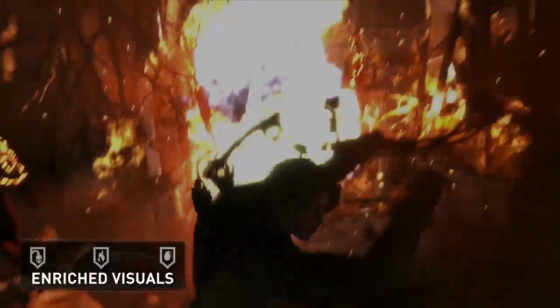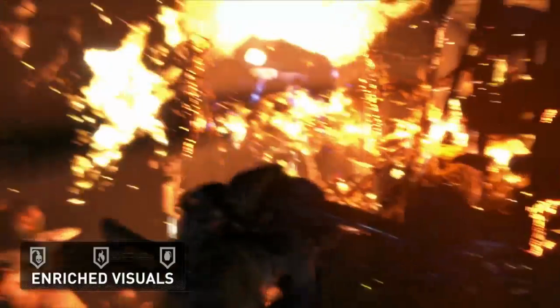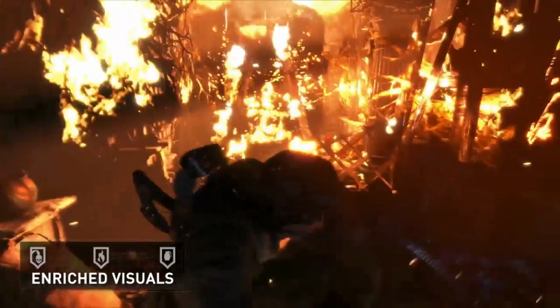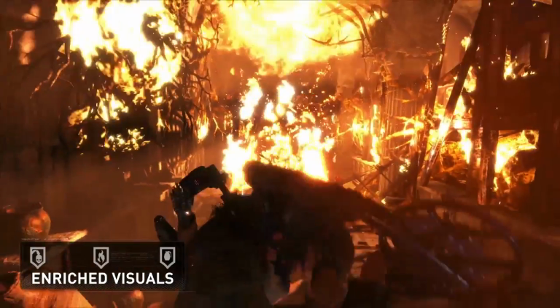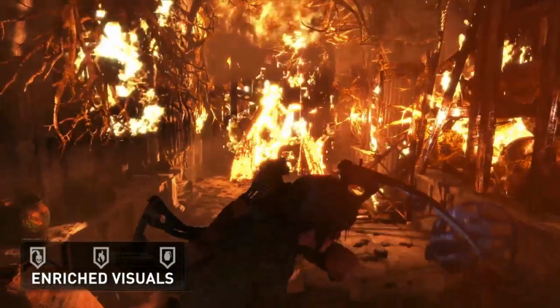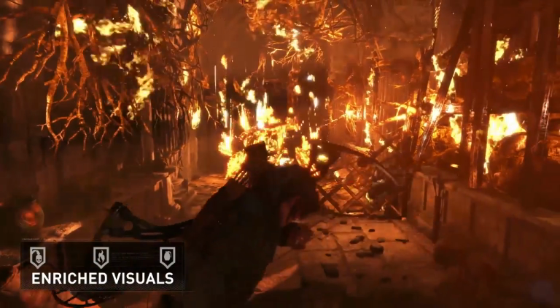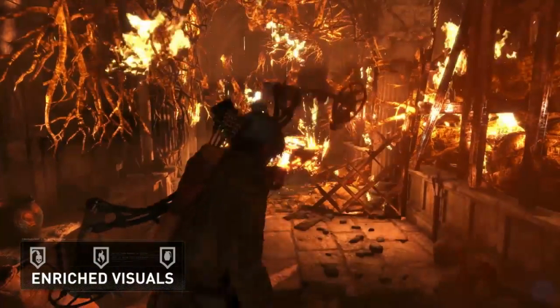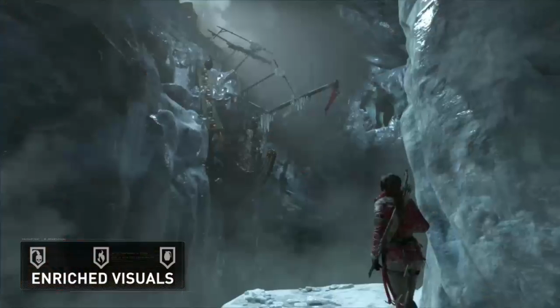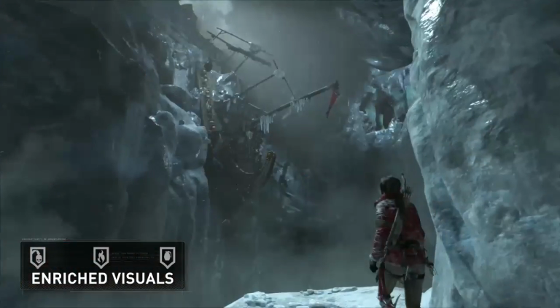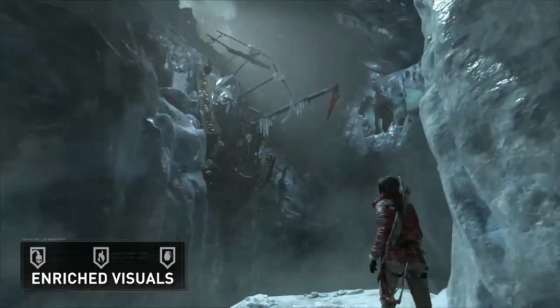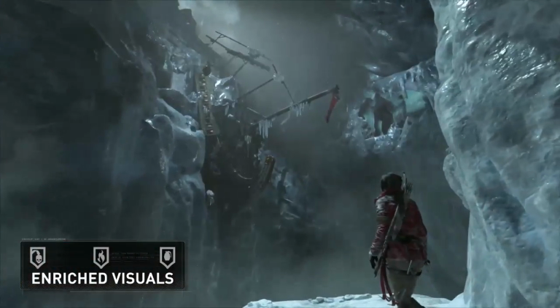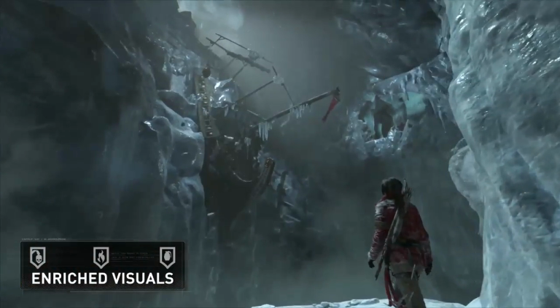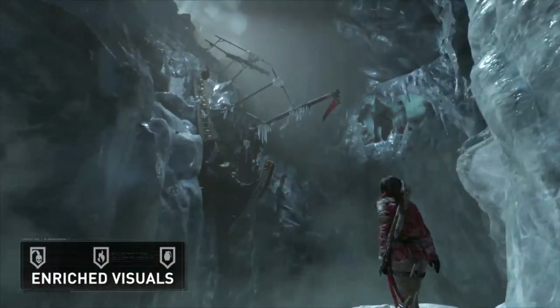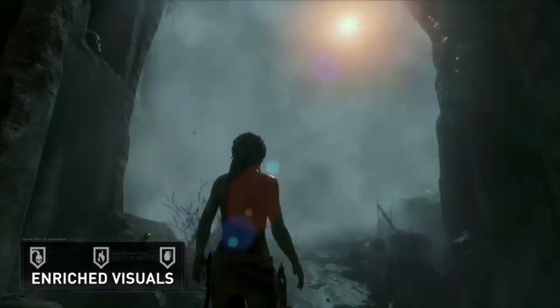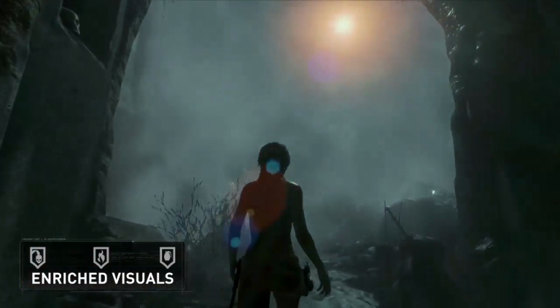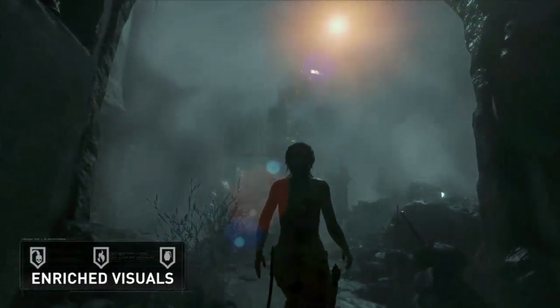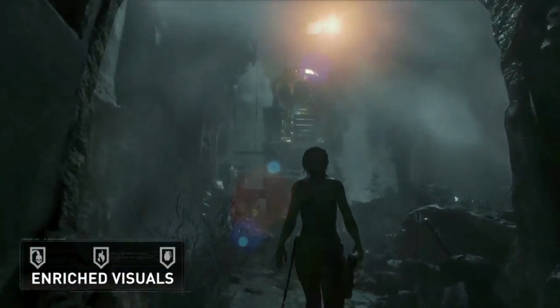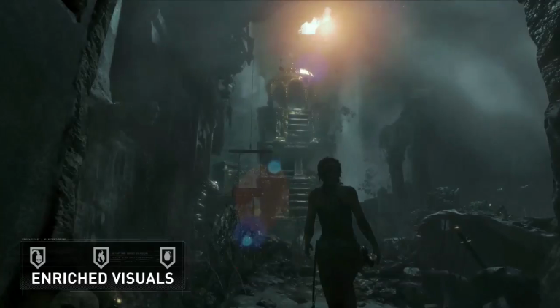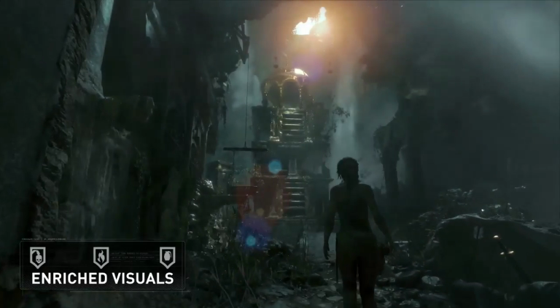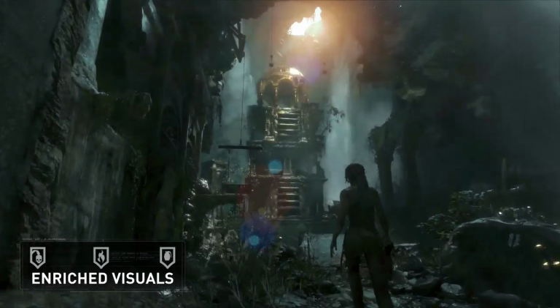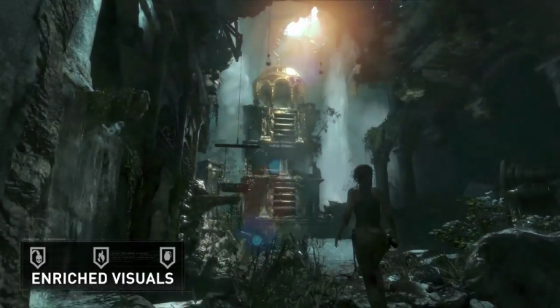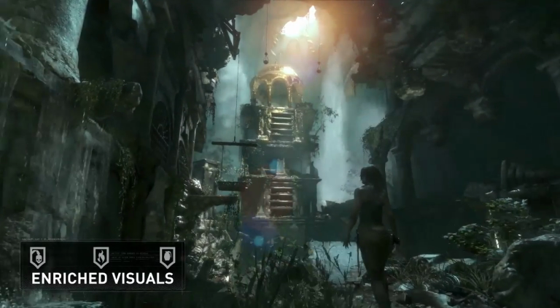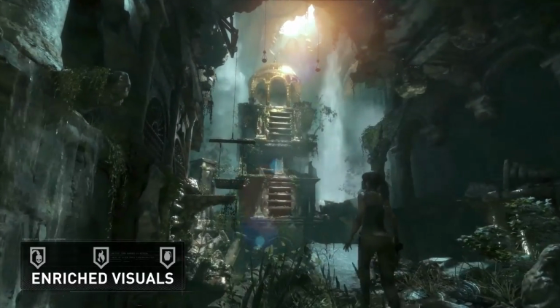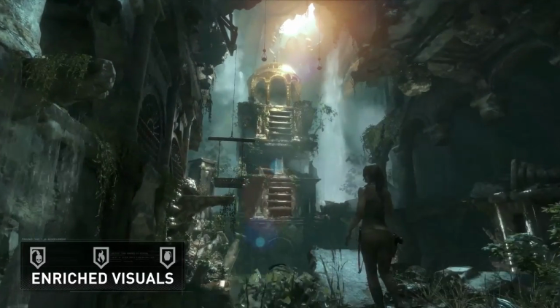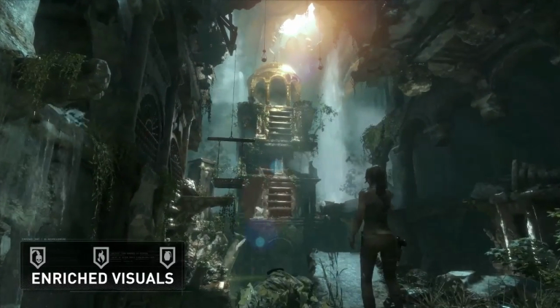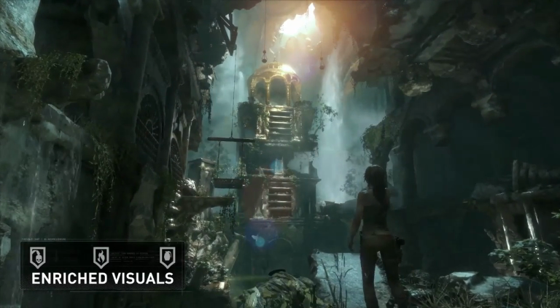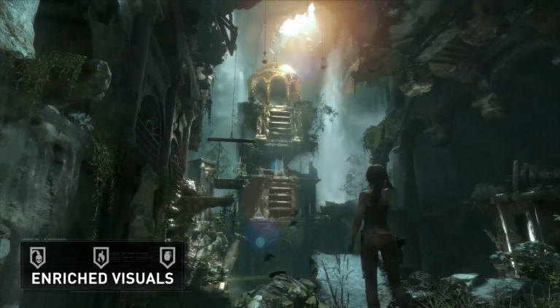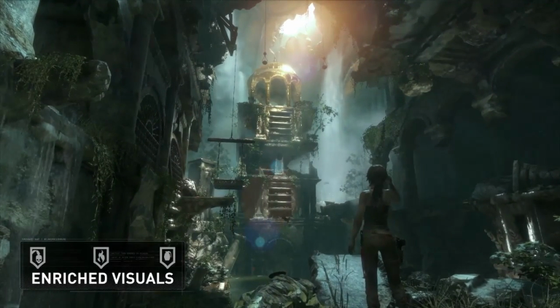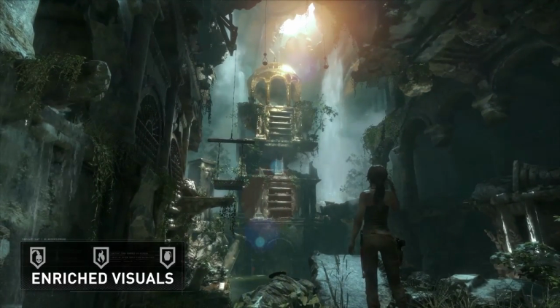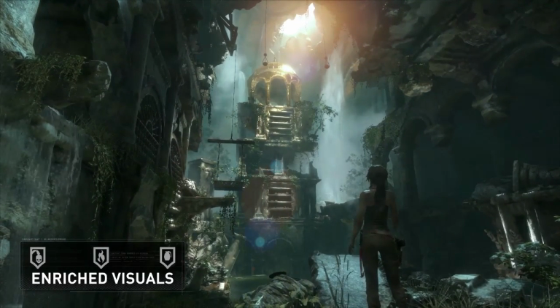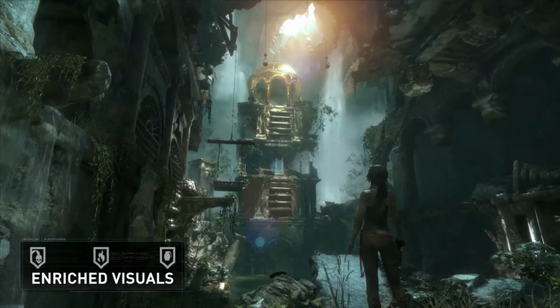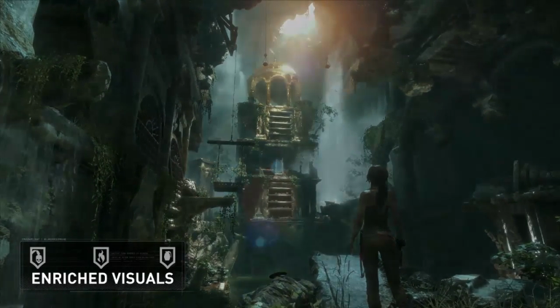Lastly, there is an enriched visuals mode, which renders 1080p at 30 frames per second, and uses the extra power on both new and existing rendering features to improve overall image quality.